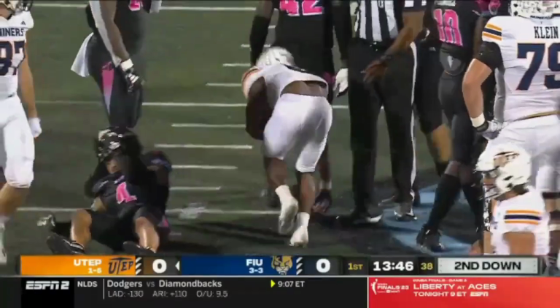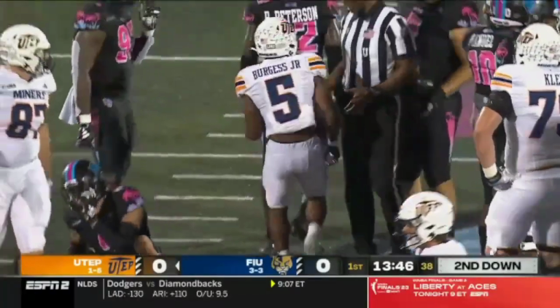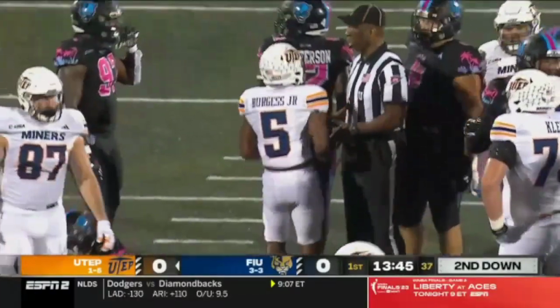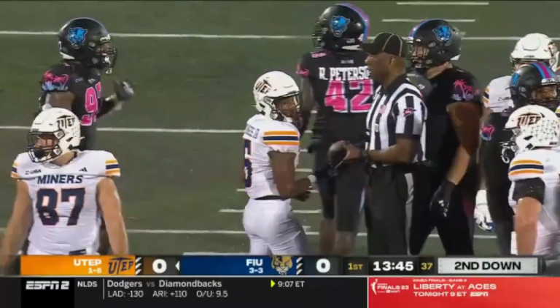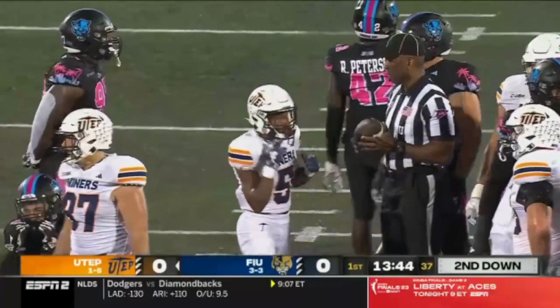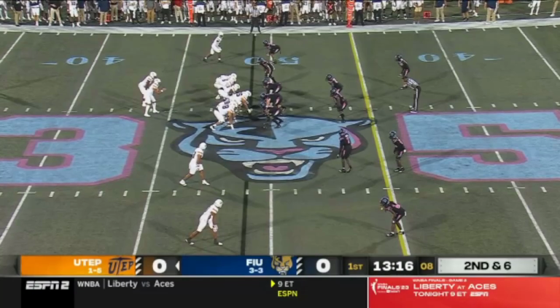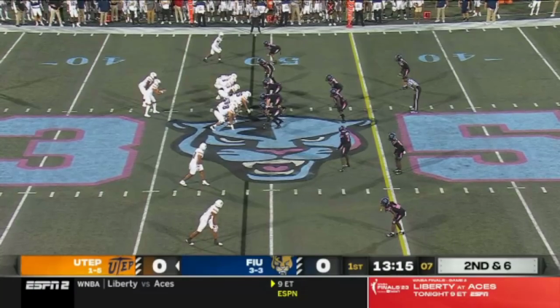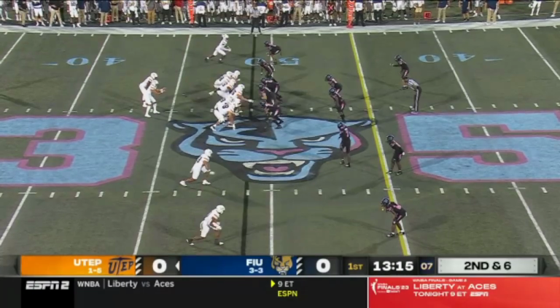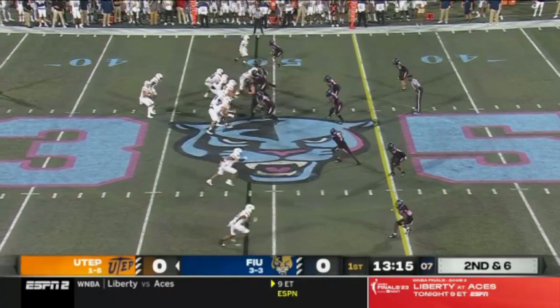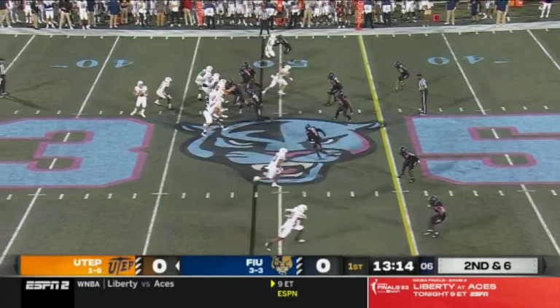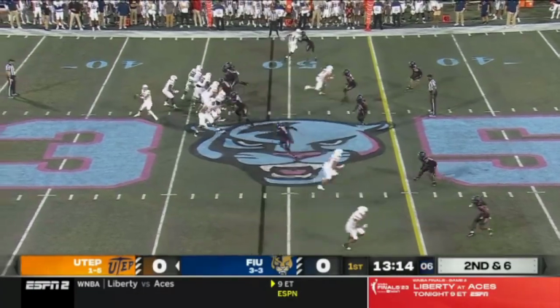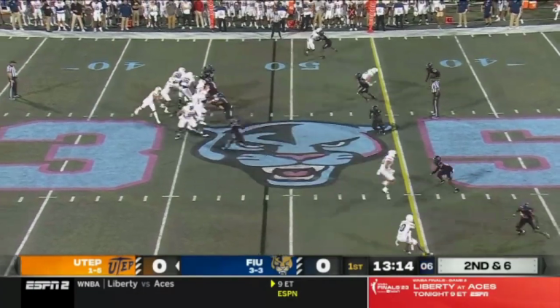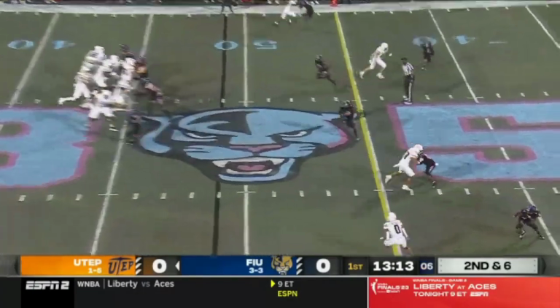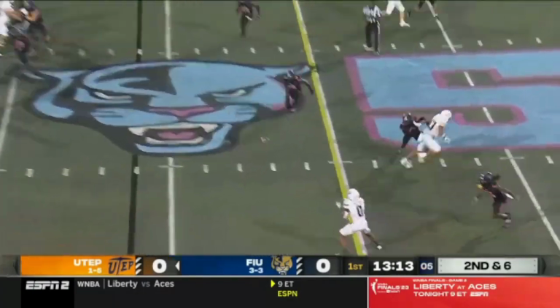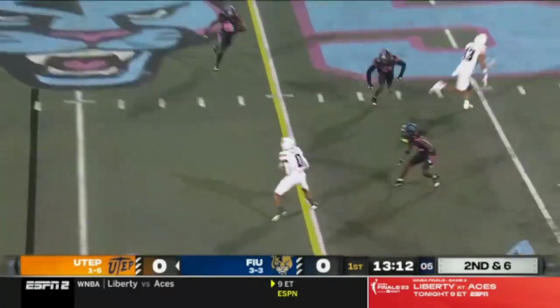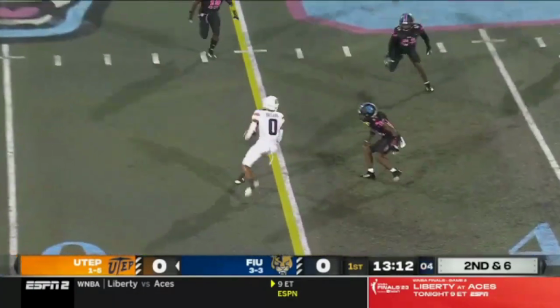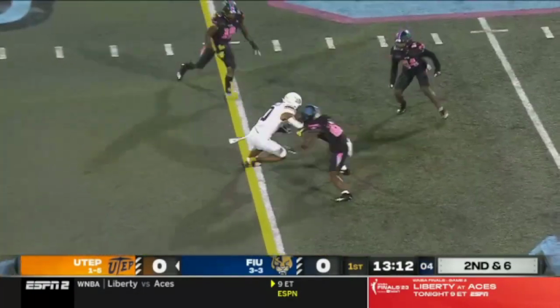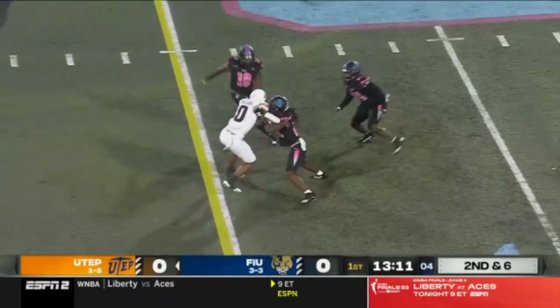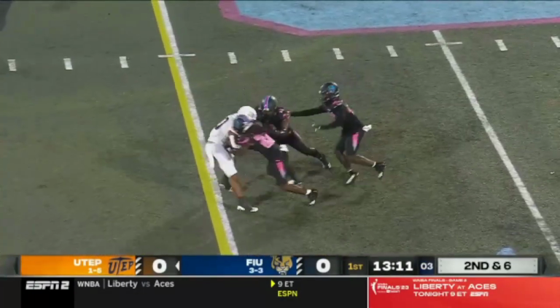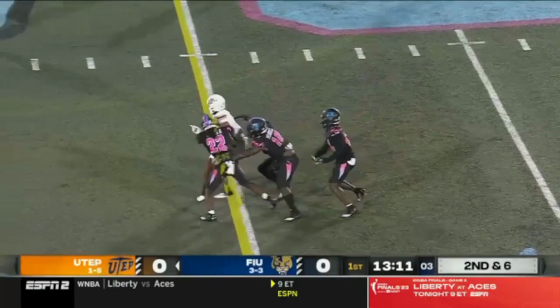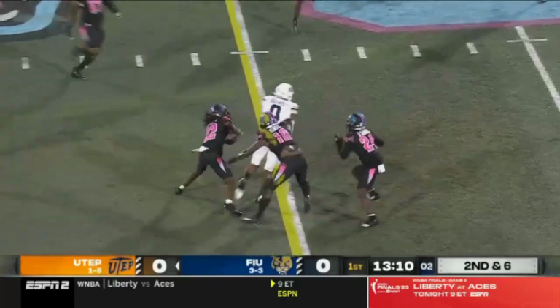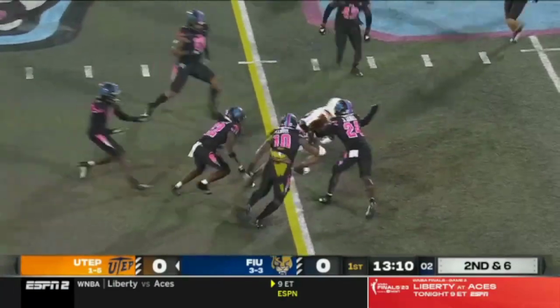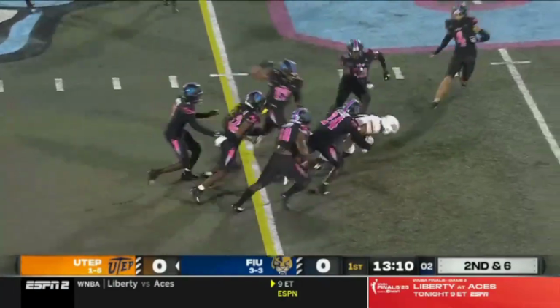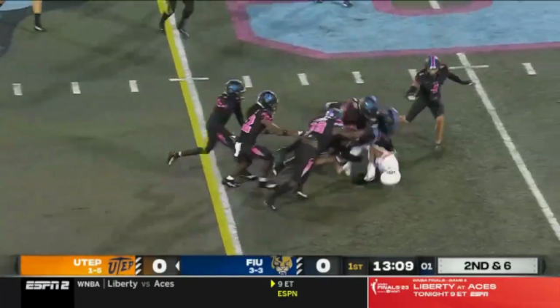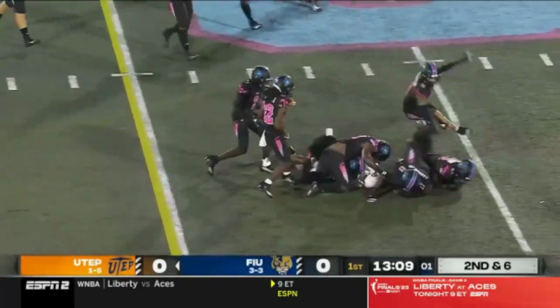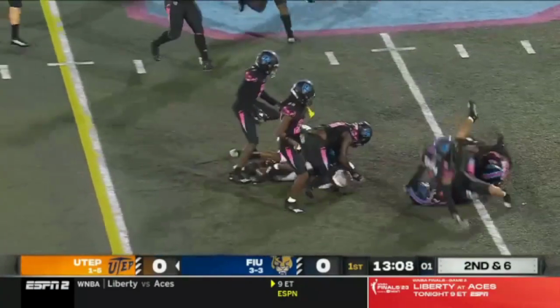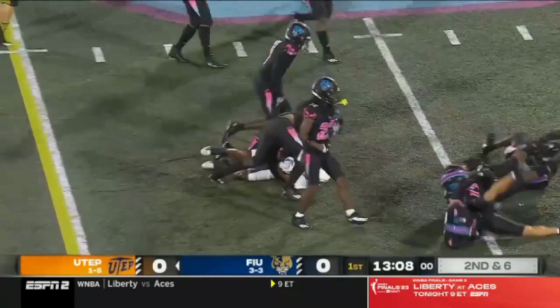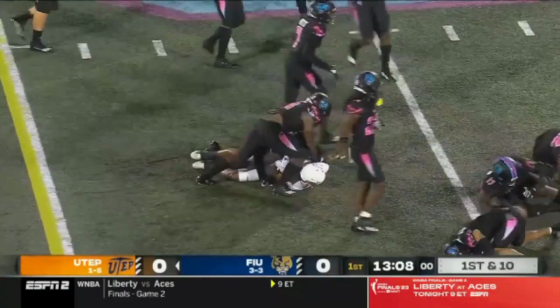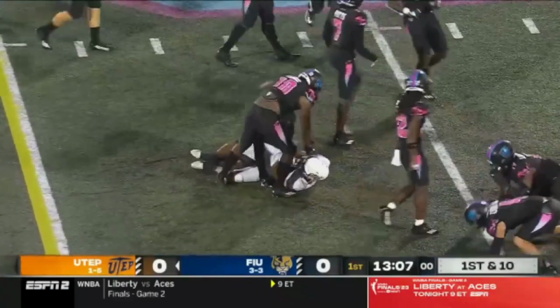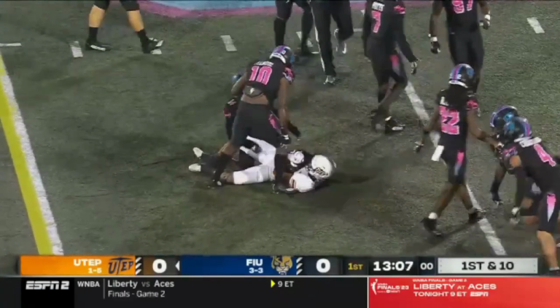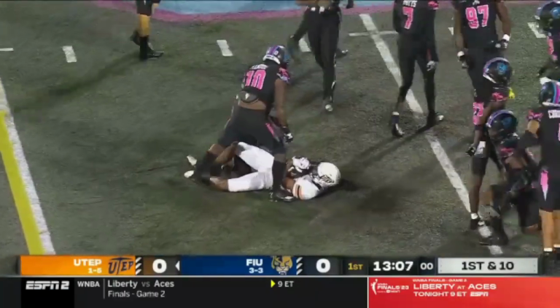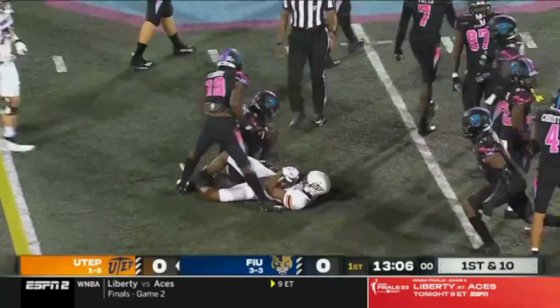Tight end Zach Fryer, number 87. Five wide receivers tonight. Looking to throw — McConnell. His first pass is on the money to Jeremiah Ballard. And Ballard takes on a whole host of FIU defenders.